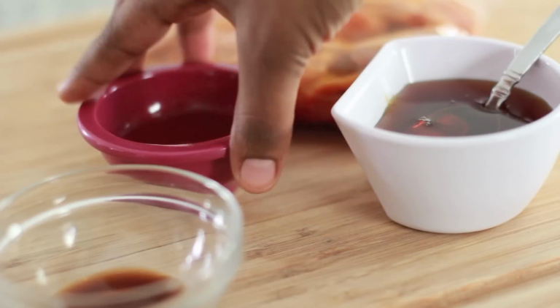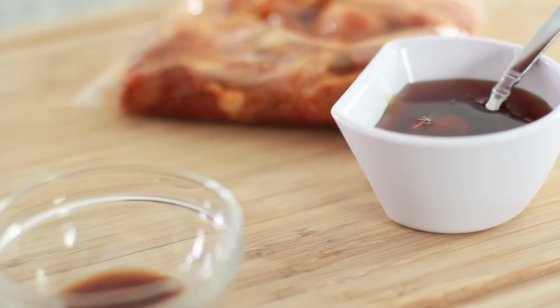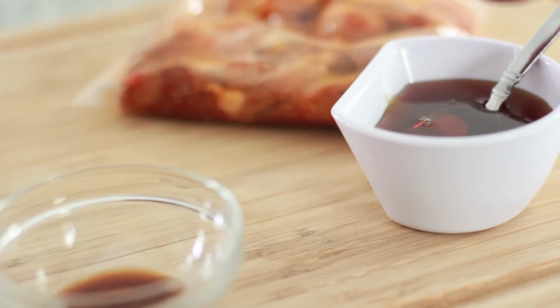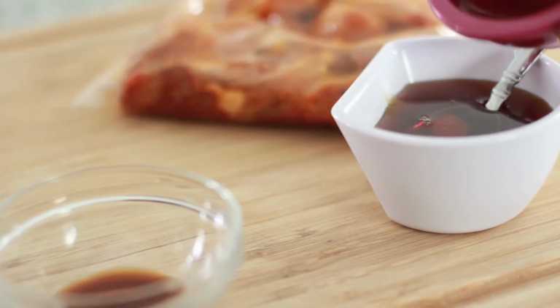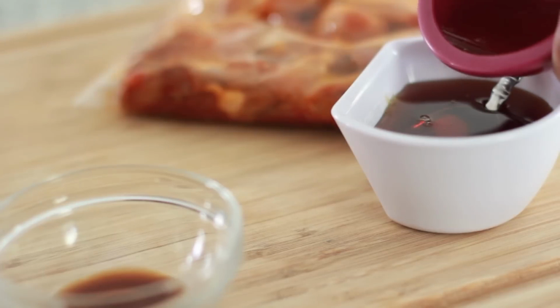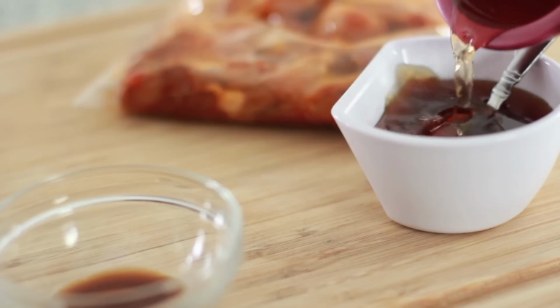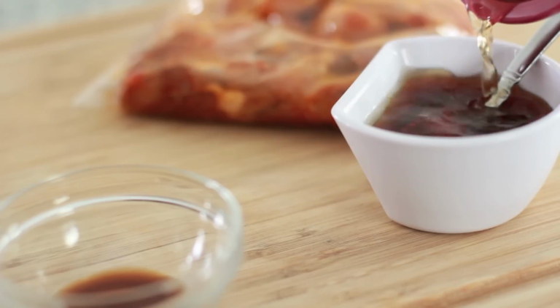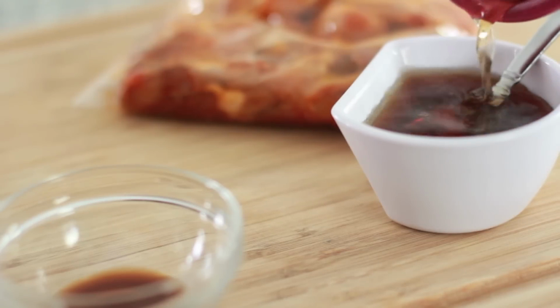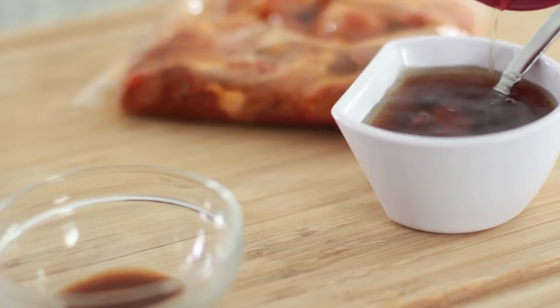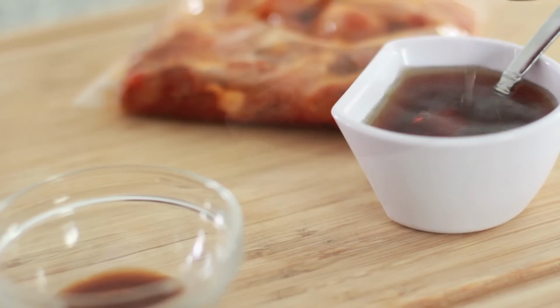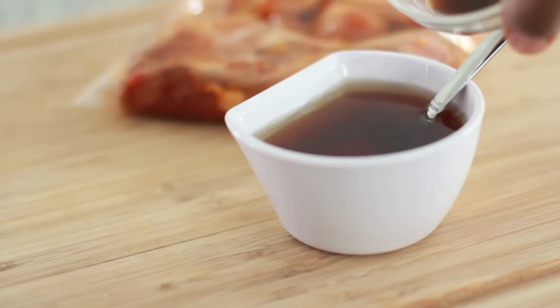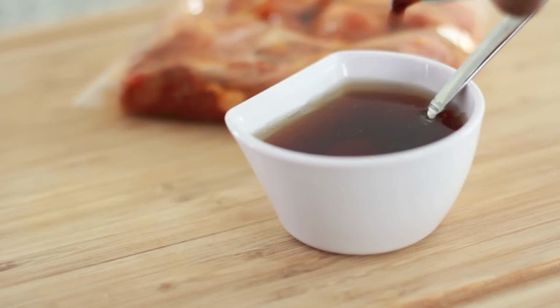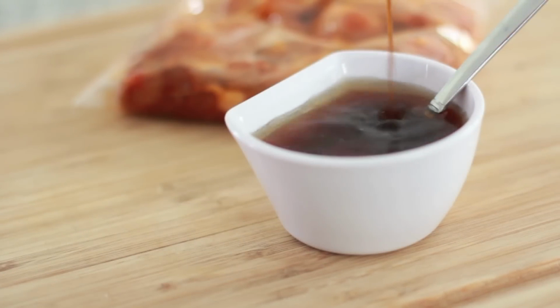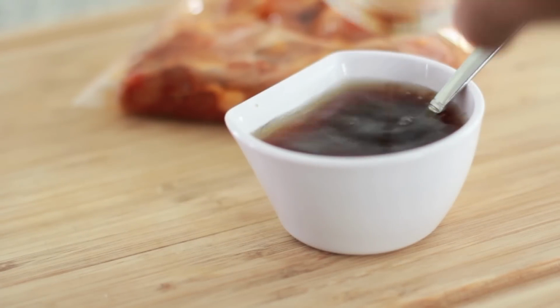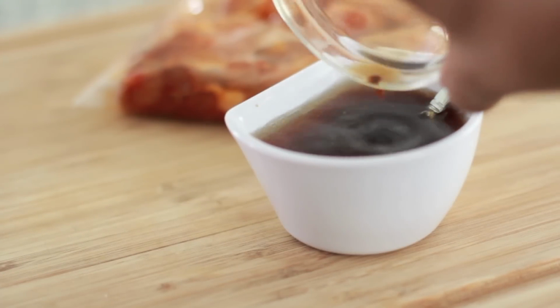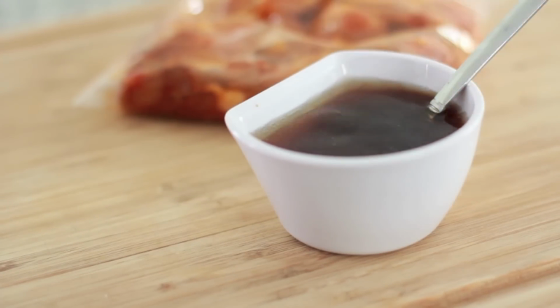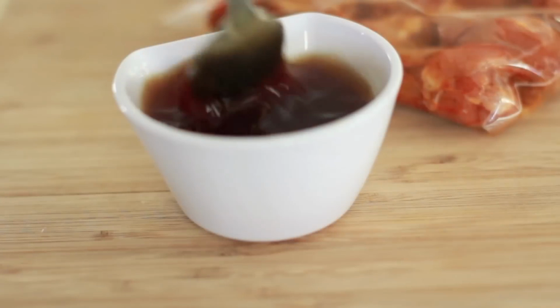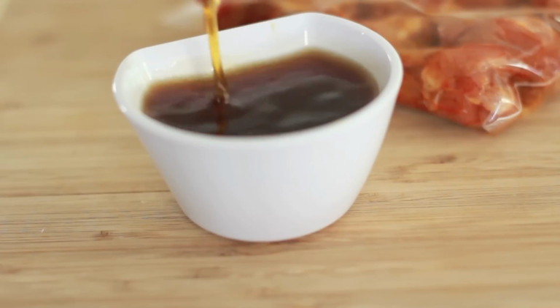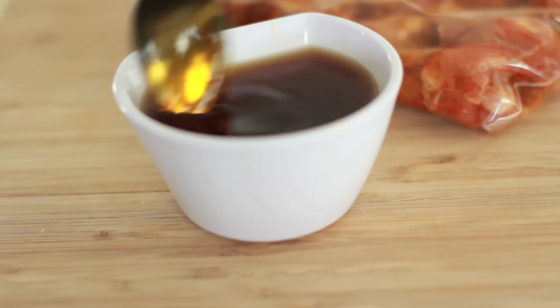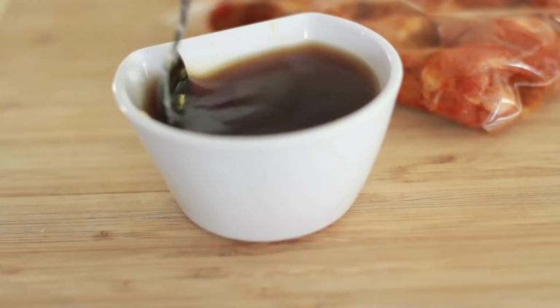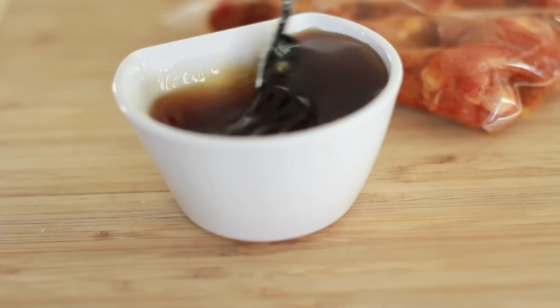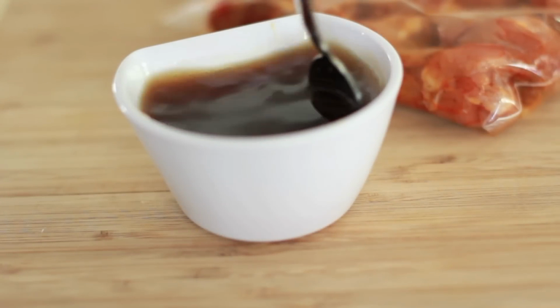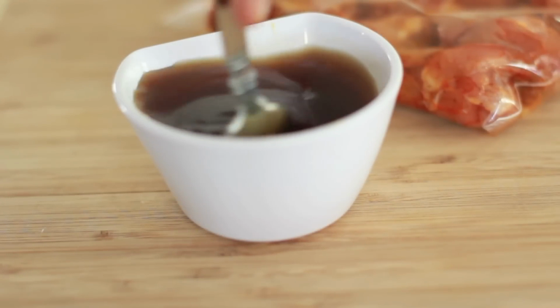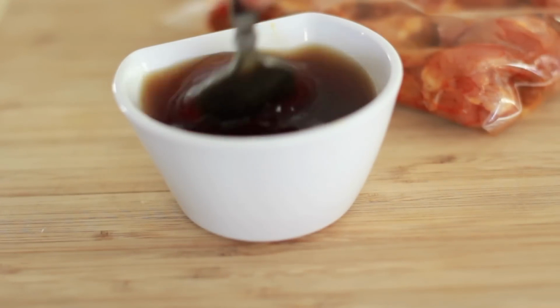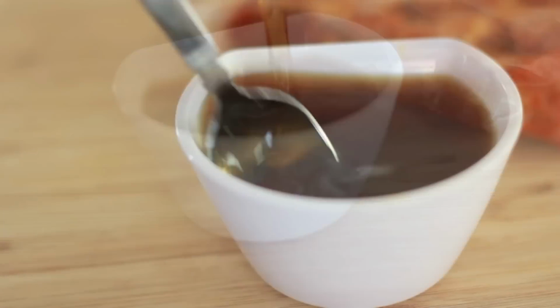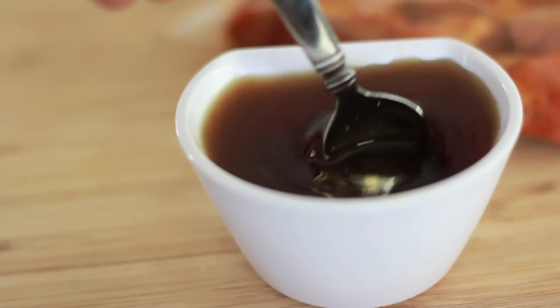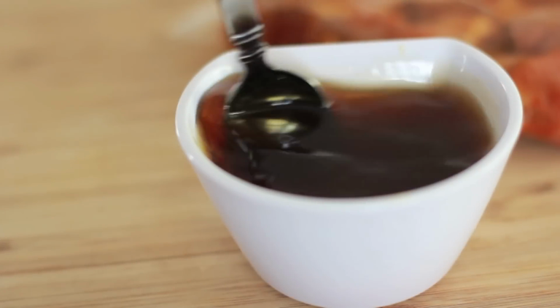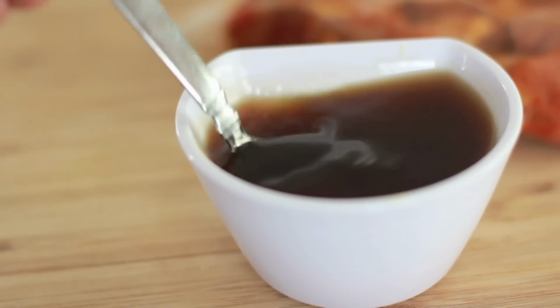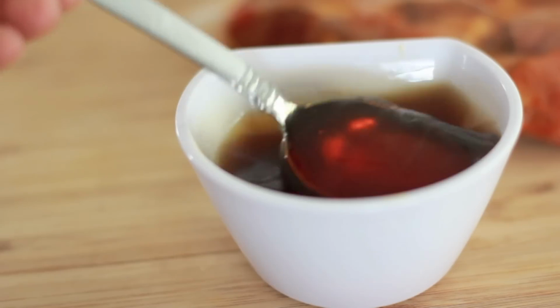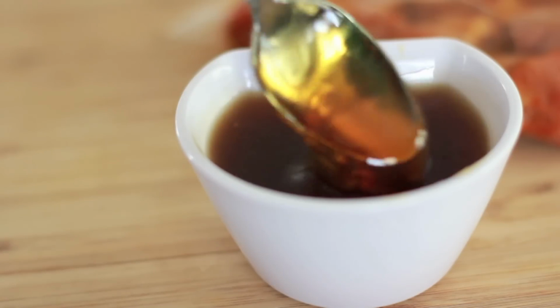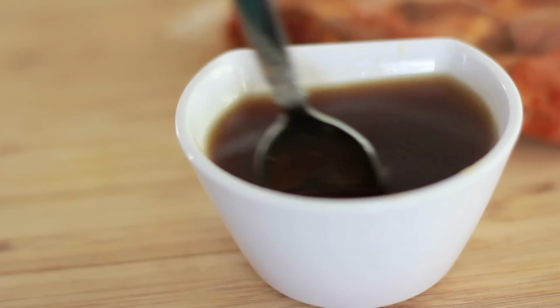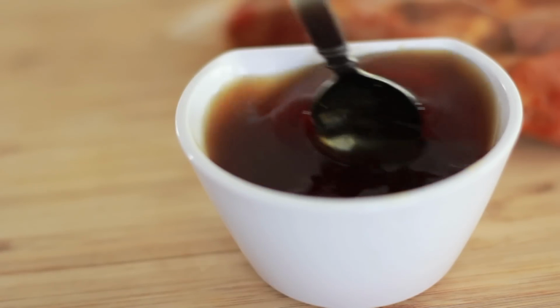Now we're gonna make a nice little honey mixture. I have some honey, I'm gonna throw in some apple cider vinegar — this stuff stinks, I hate apple cider vinegar the way it smells. Then we're gonna add some Worcestershire sauce, mix it all up, and you have a yummy glaze that goes good on pretty much anything. It's so good.